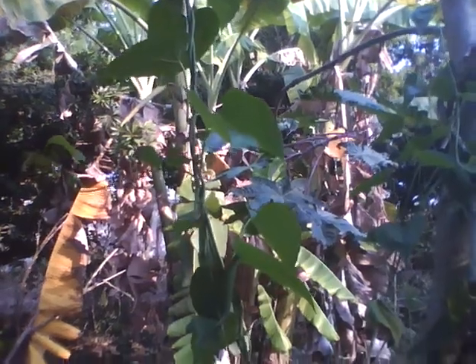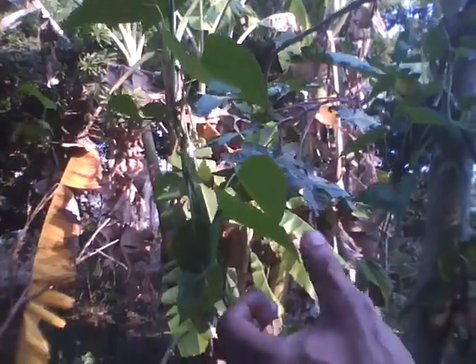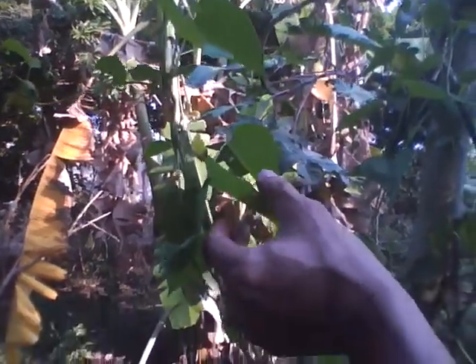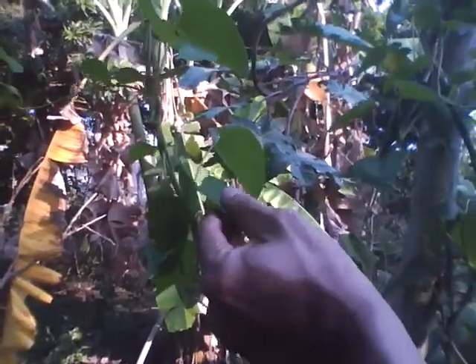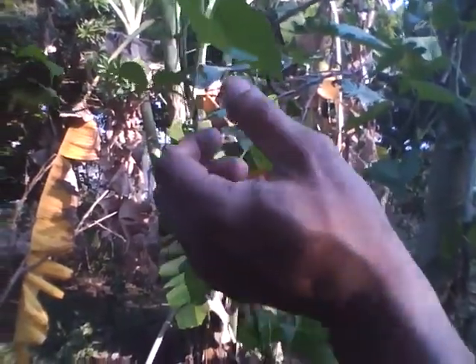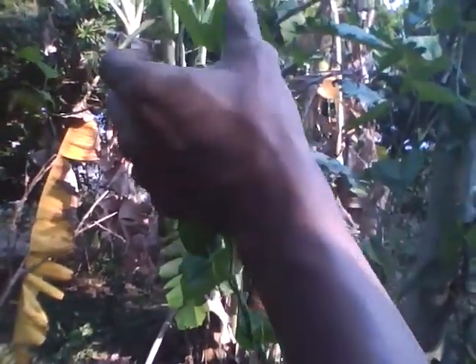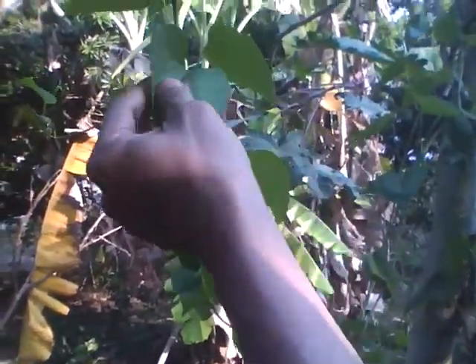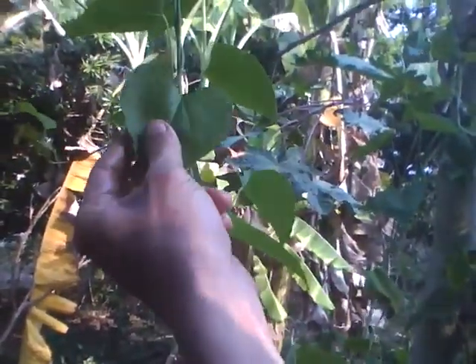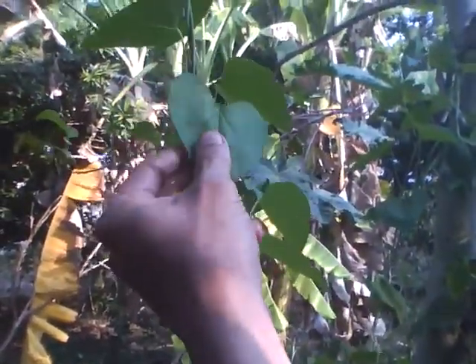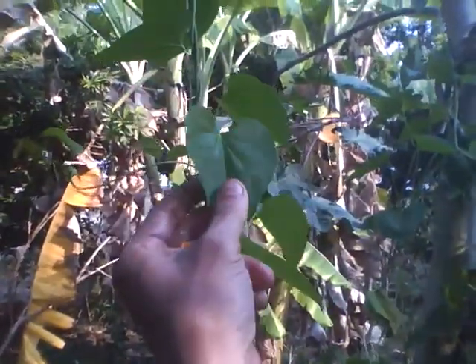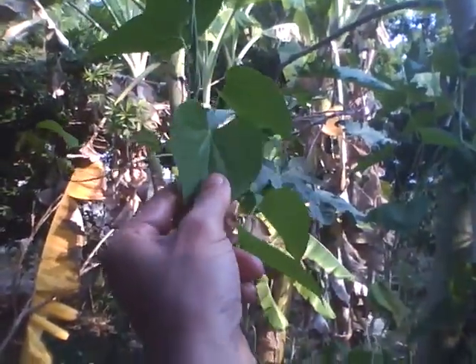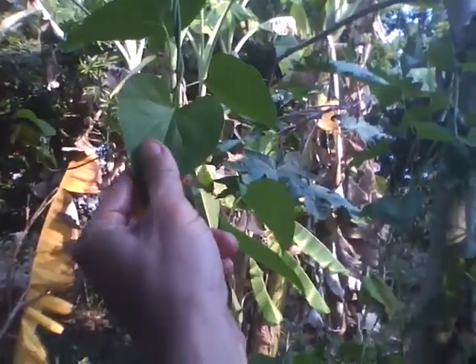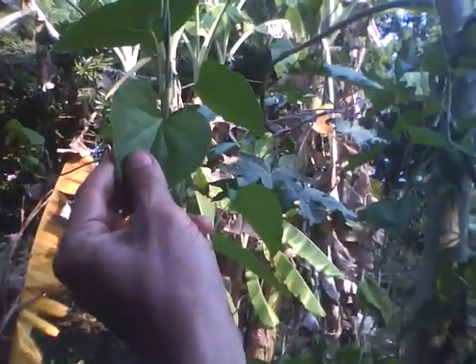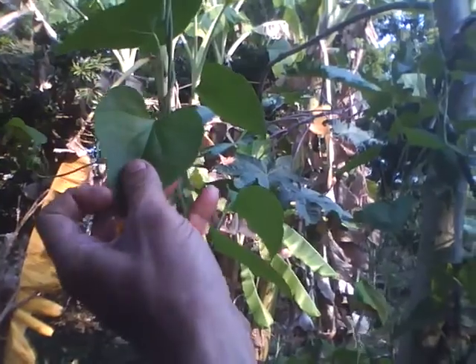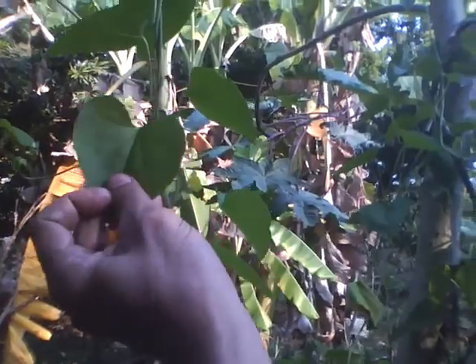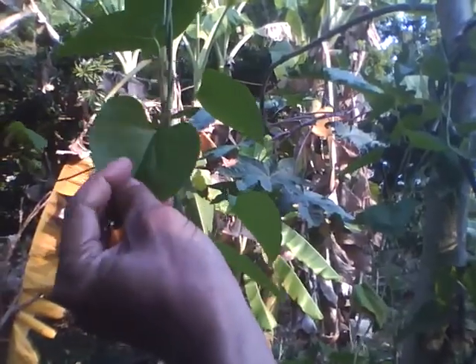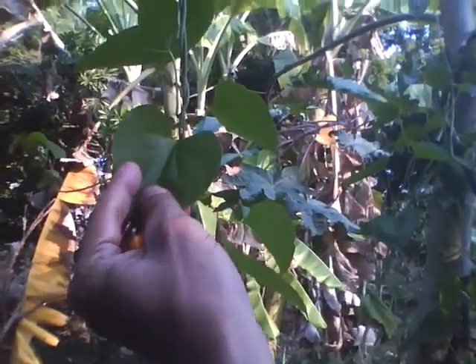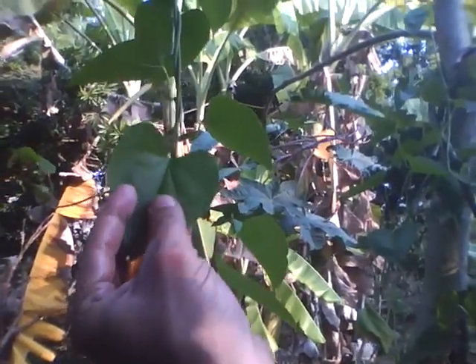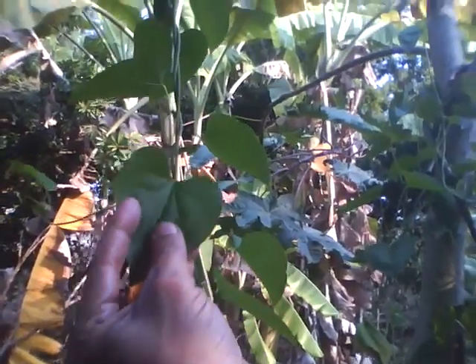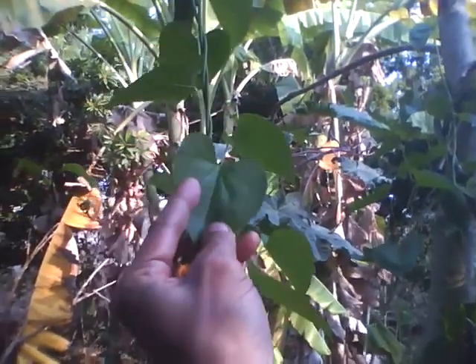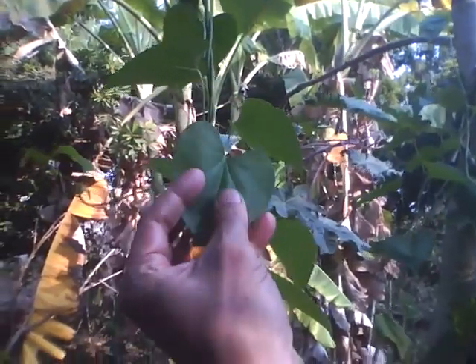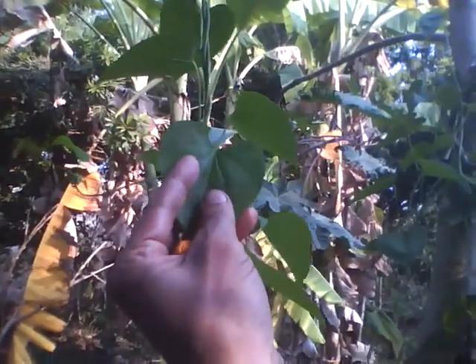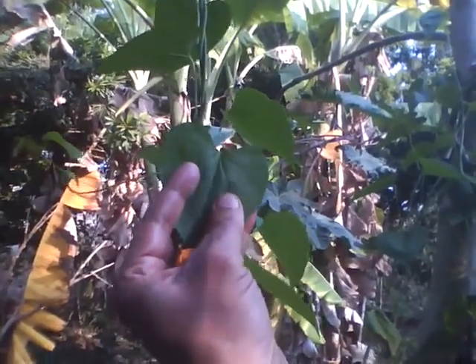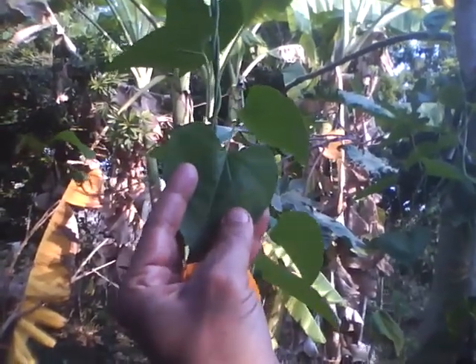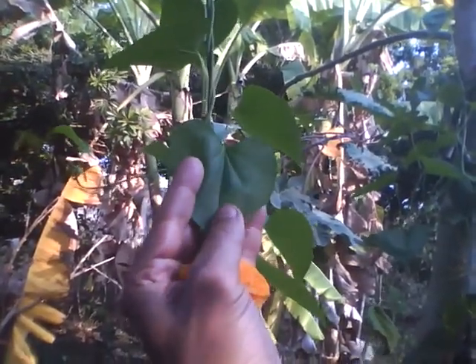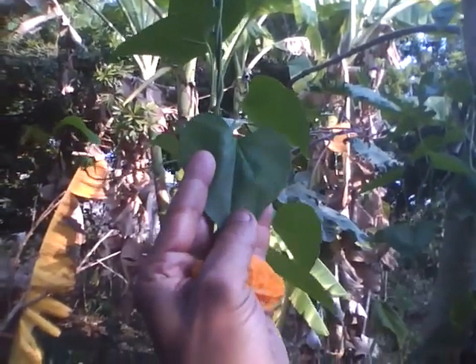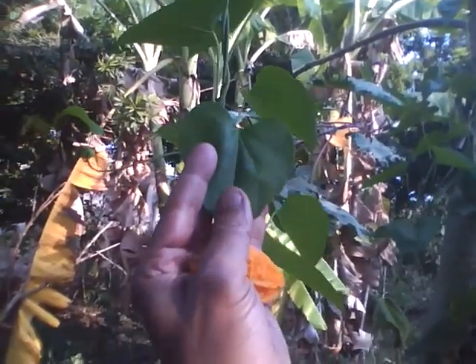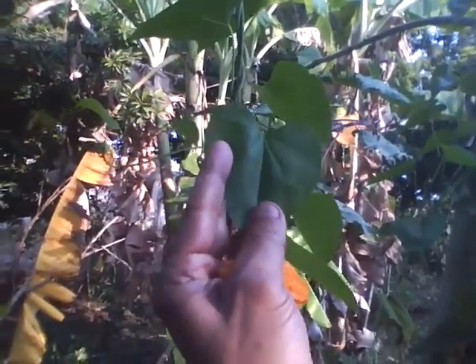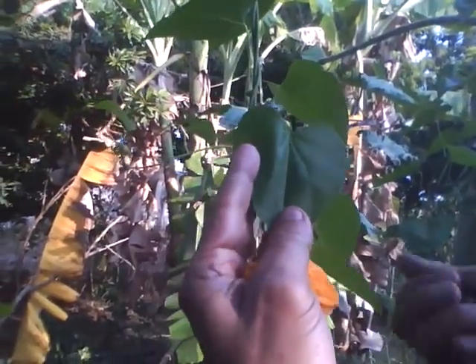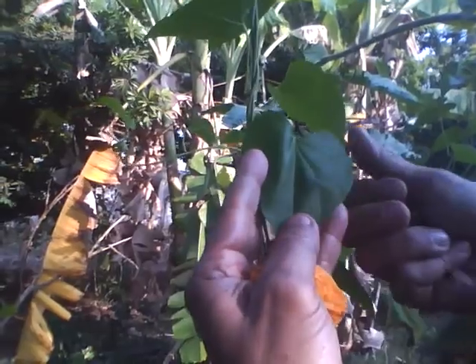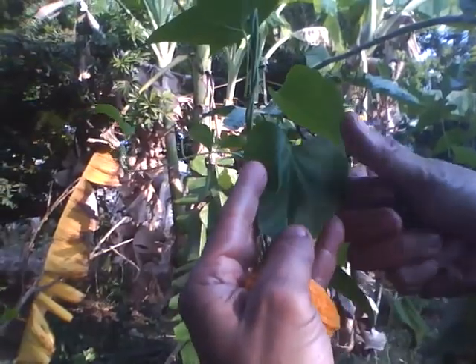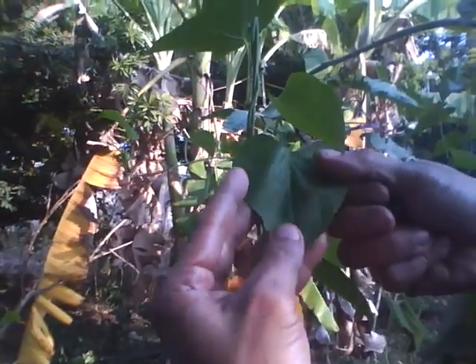Now I am going to show you Tinospora cordifolia, which is one of the most important rejuvenative herbs of Ayurveda. The leaves are heart shaped.